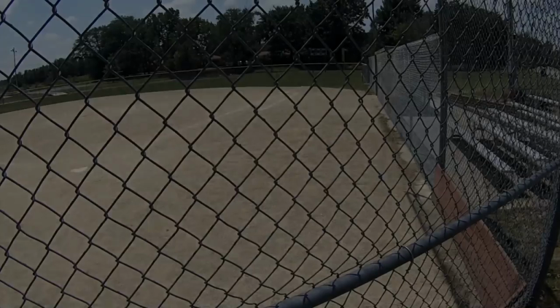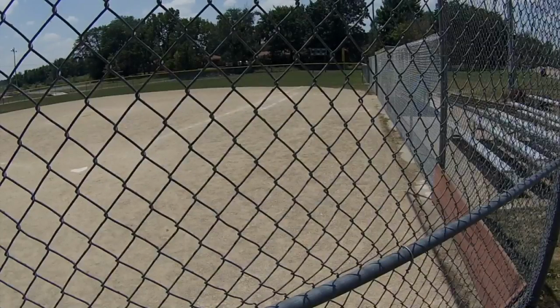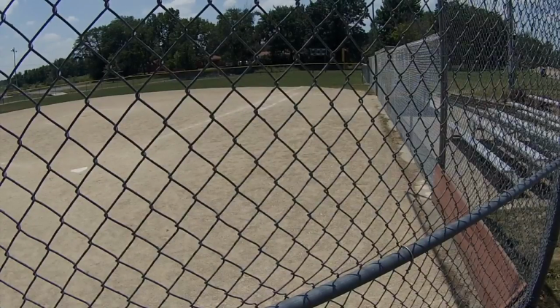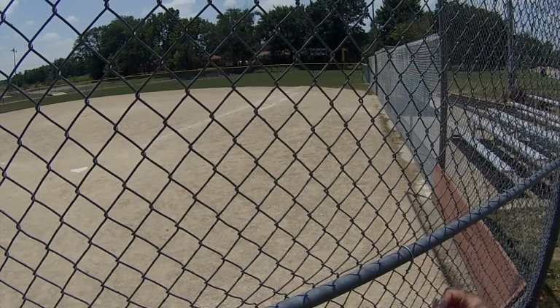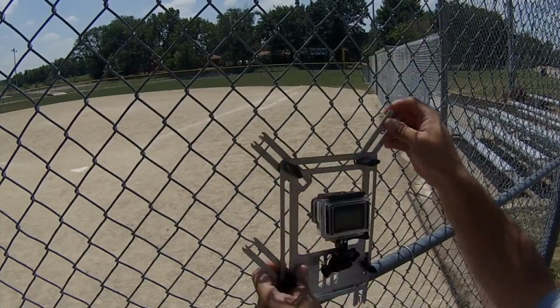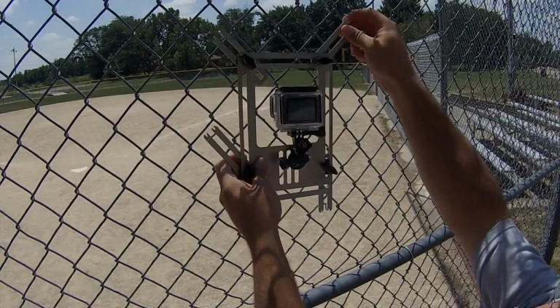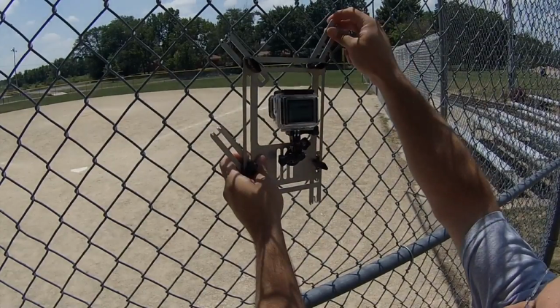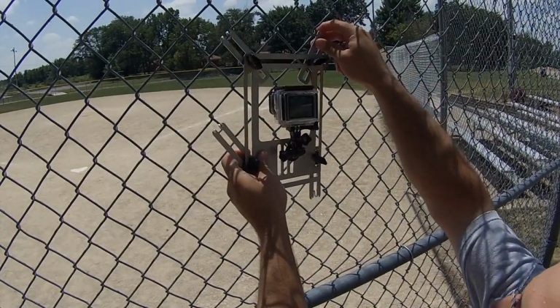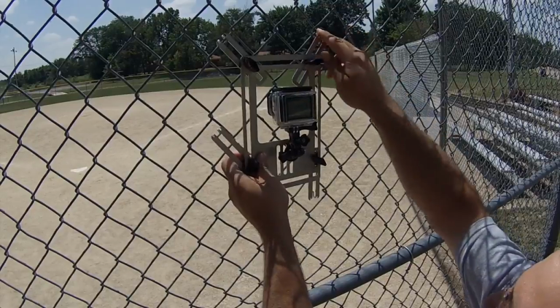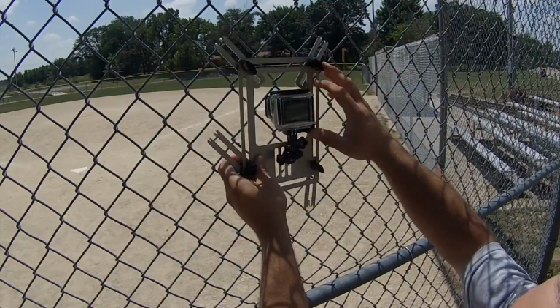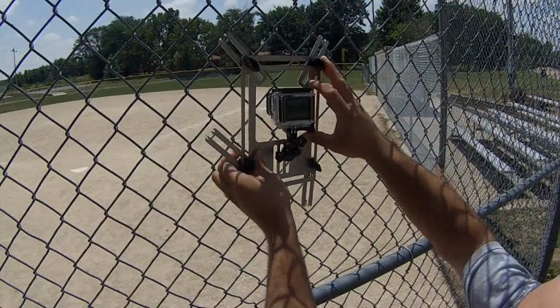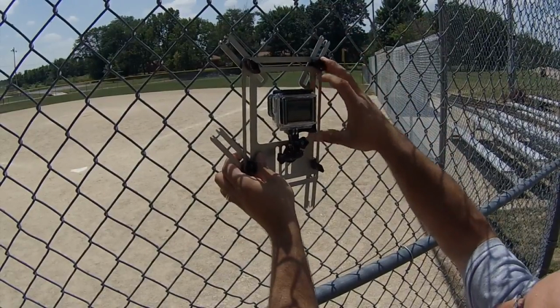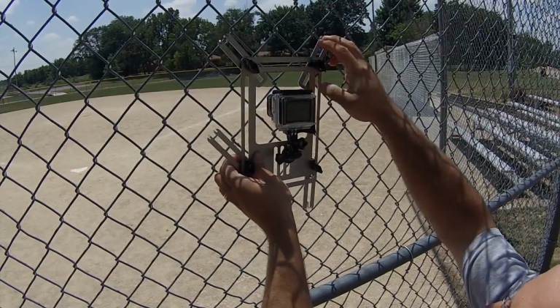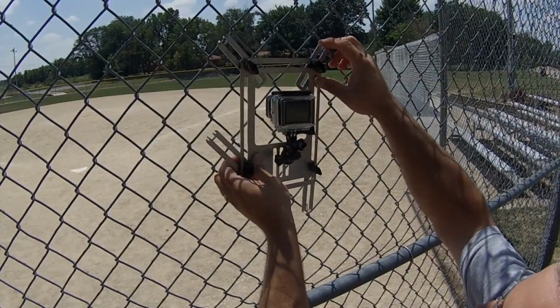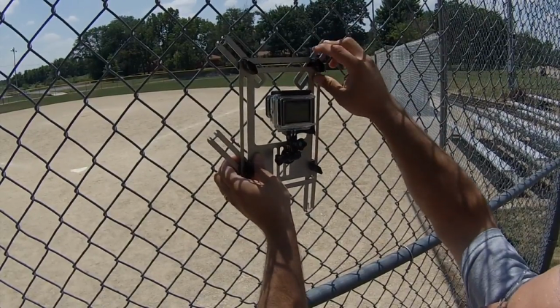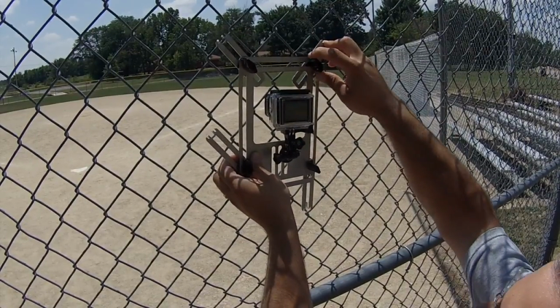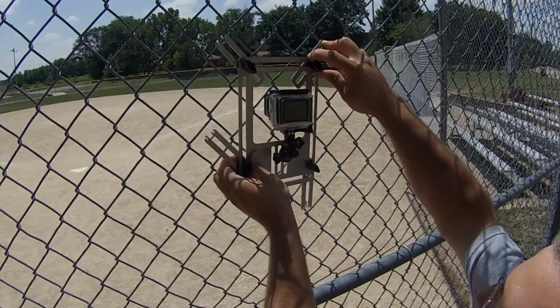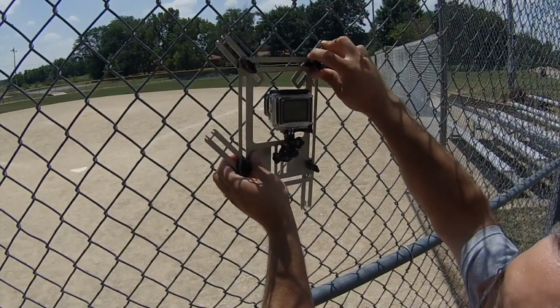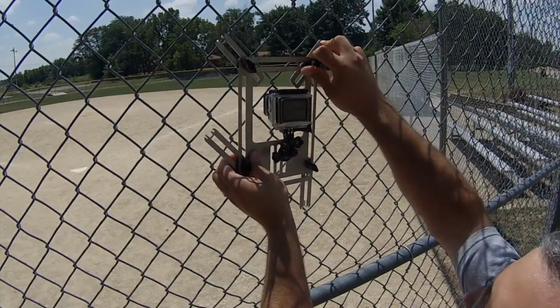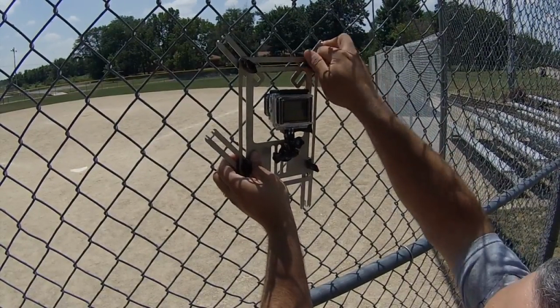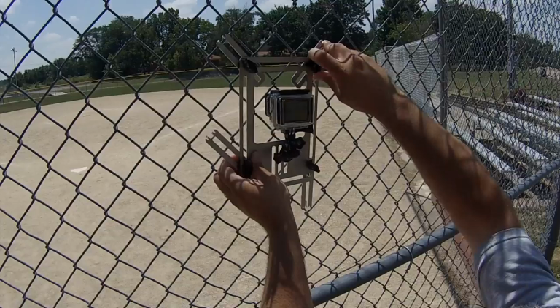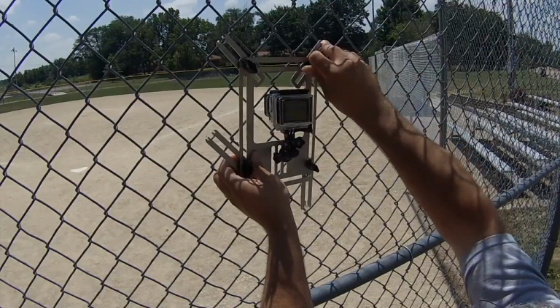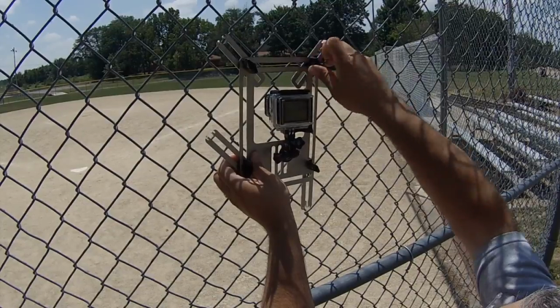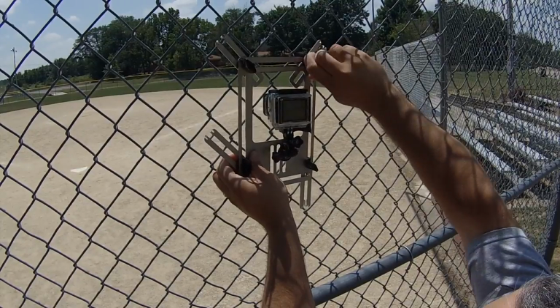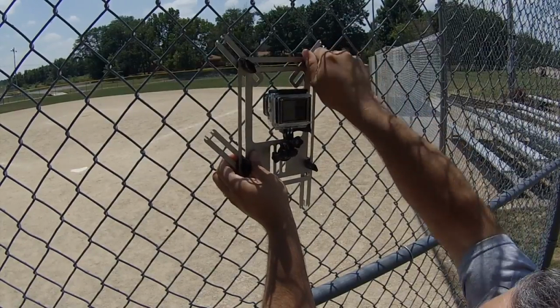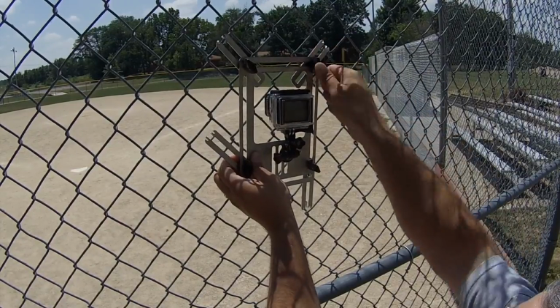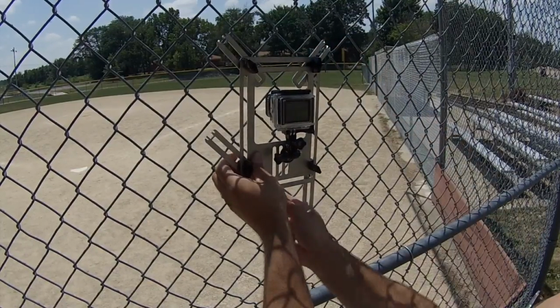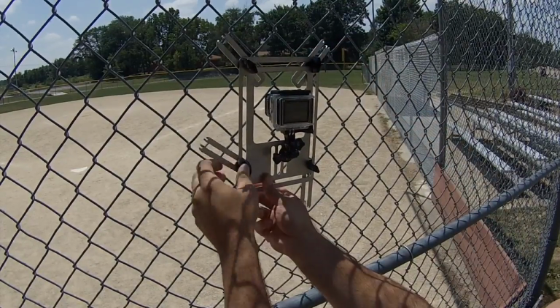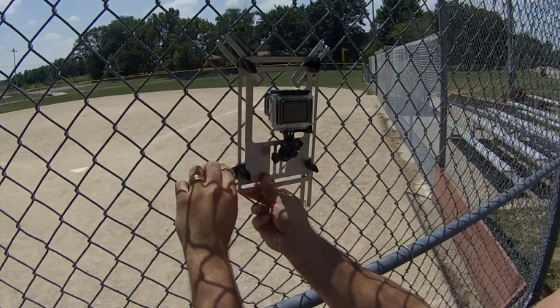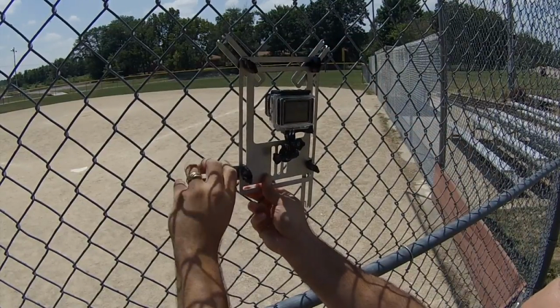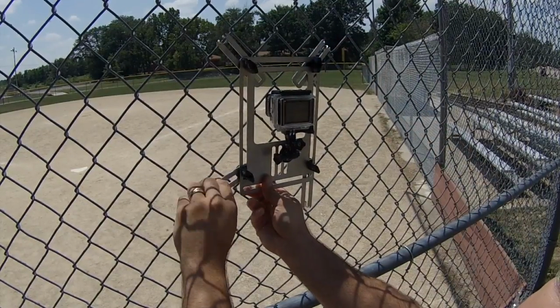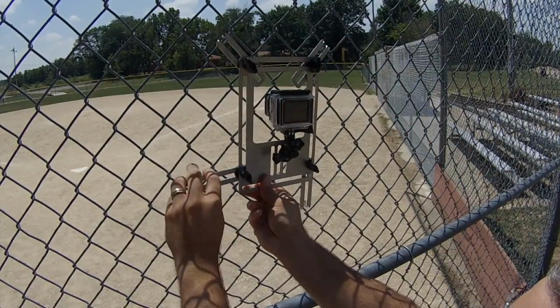First, lay the bracket up against the fence and locate the camera lens in the center of an opening, making sure that the wires aren't visible in the lens and that the horizon is level. Then one at a time, bring each spider leg into the wire of the chain link fence.